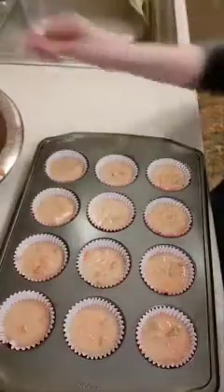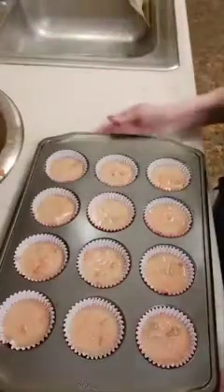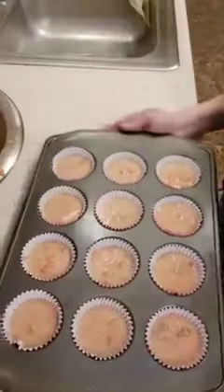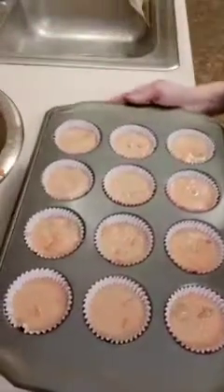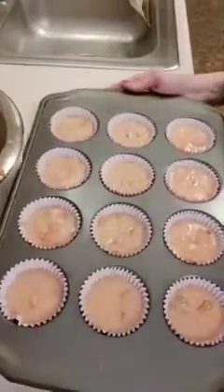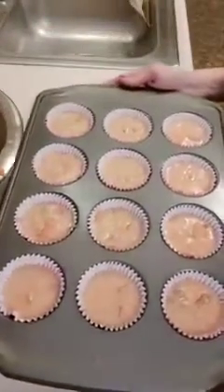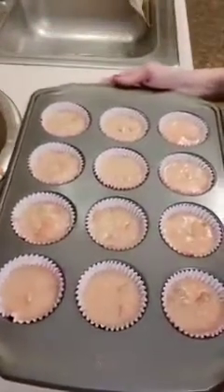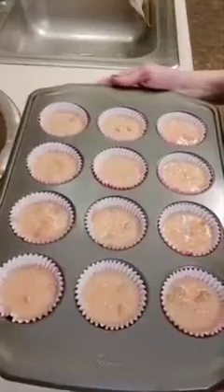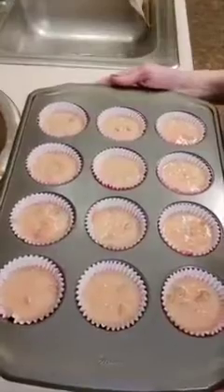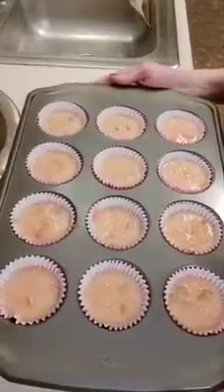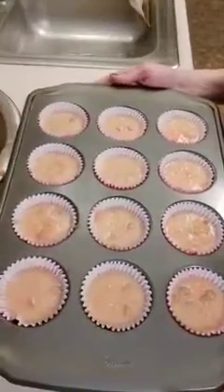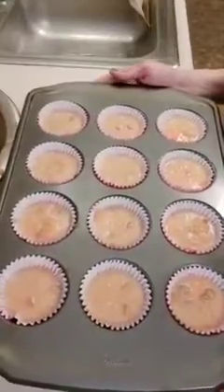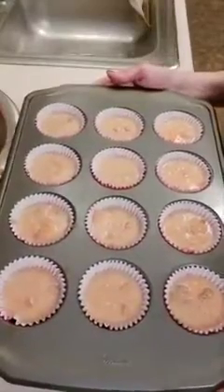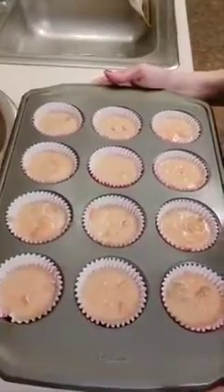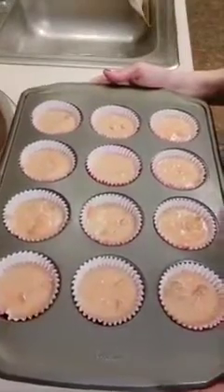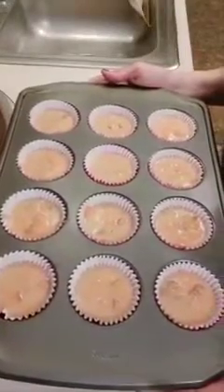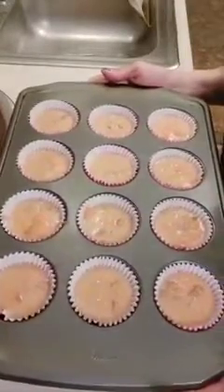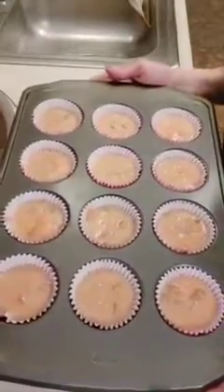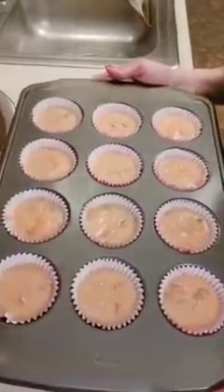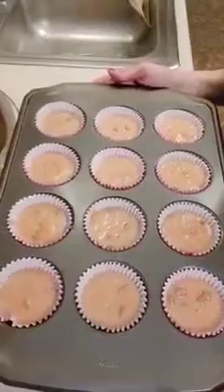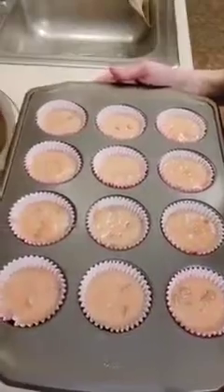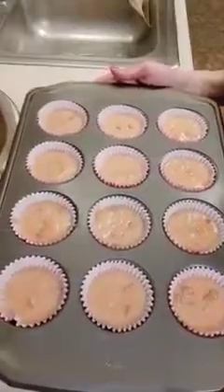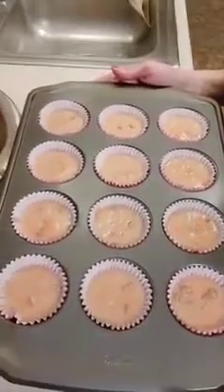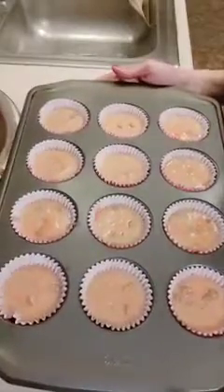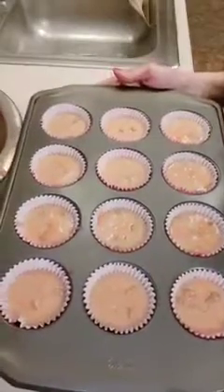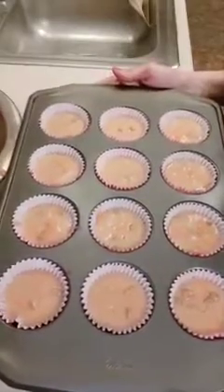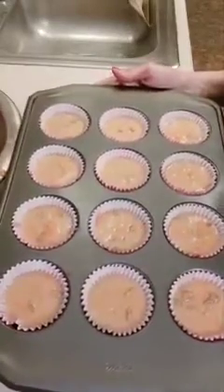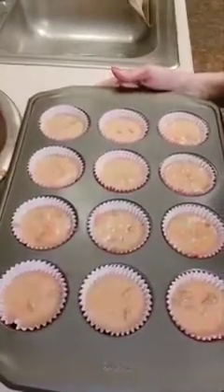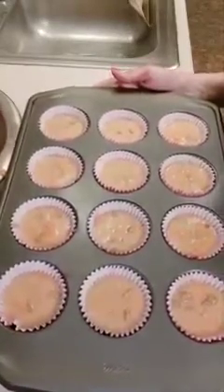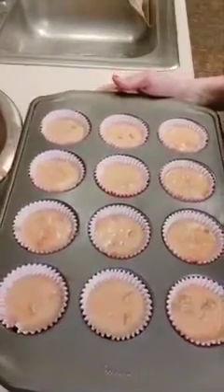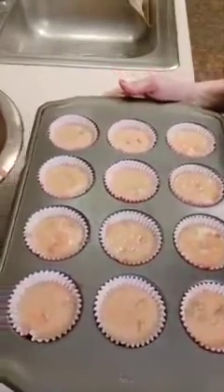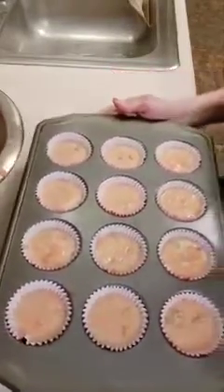Now I'm going to pop these in the oven for 20 to 25 minutes until they are golden brown. You can also test with a toothpick in the center — insert it, and if it comes out clean with very little crumbs, you know it's done.